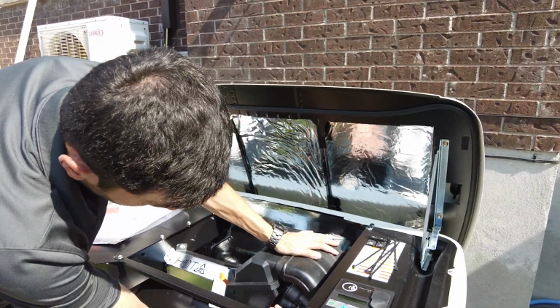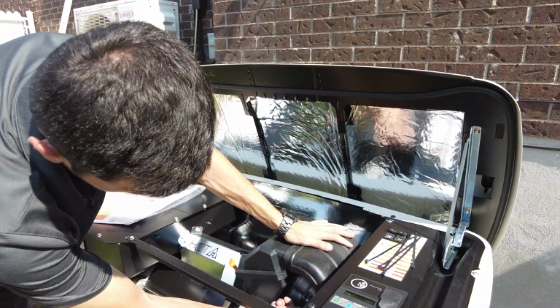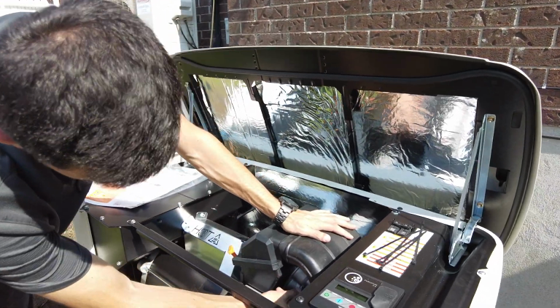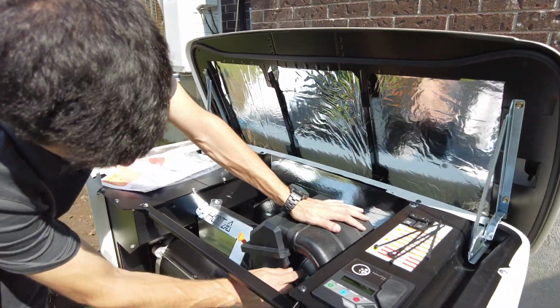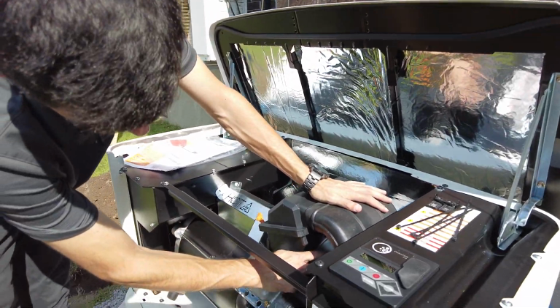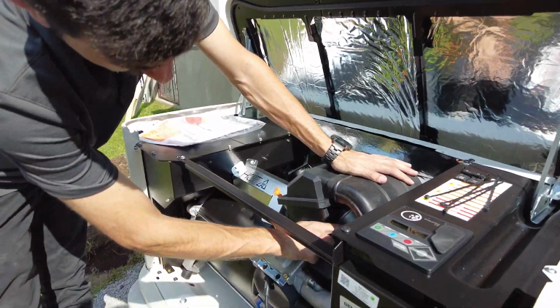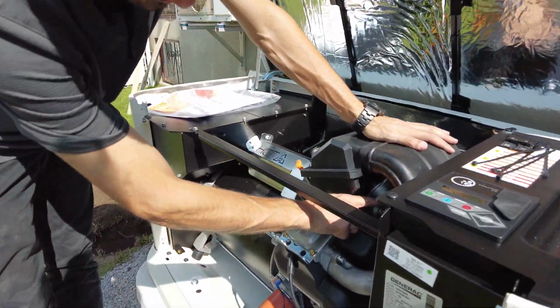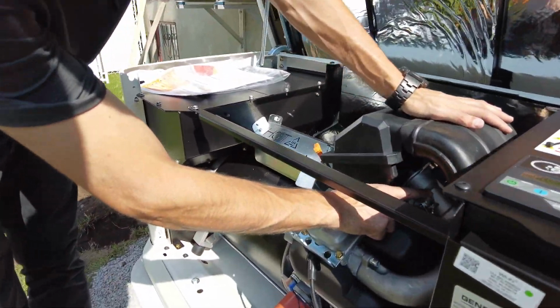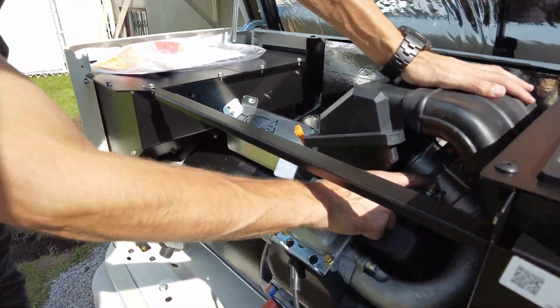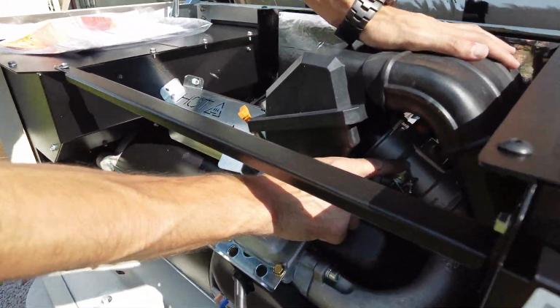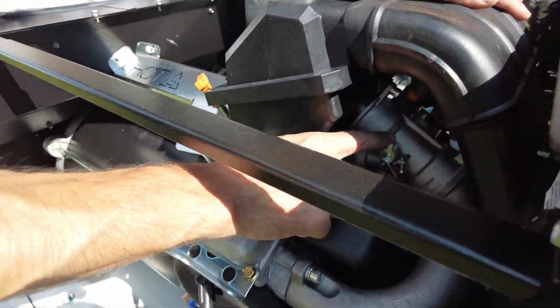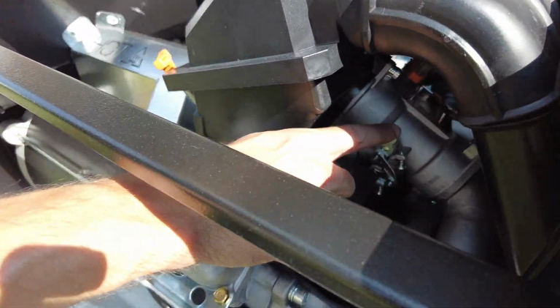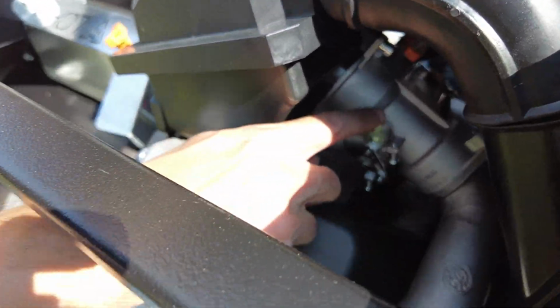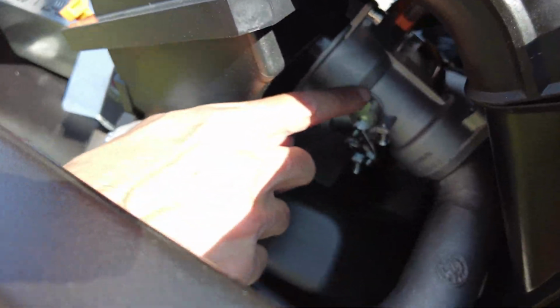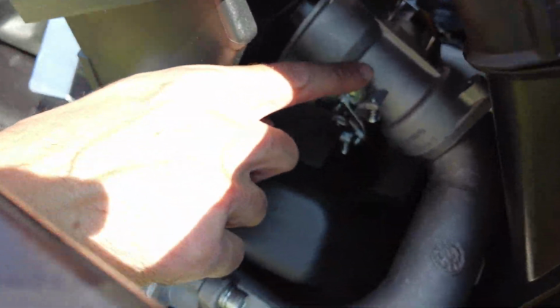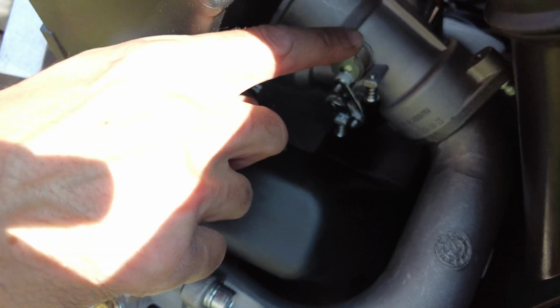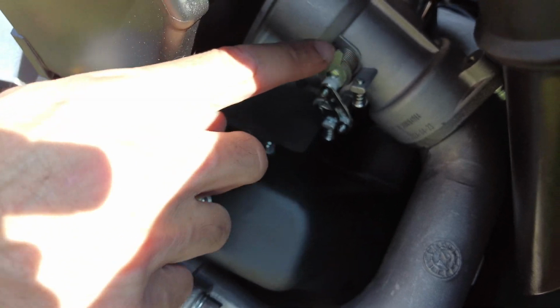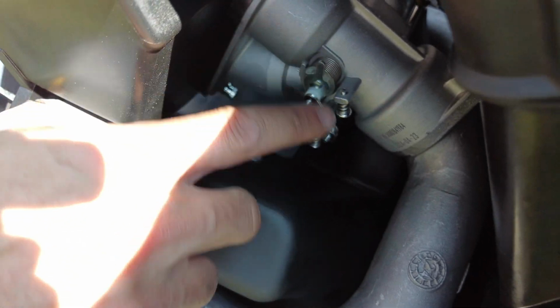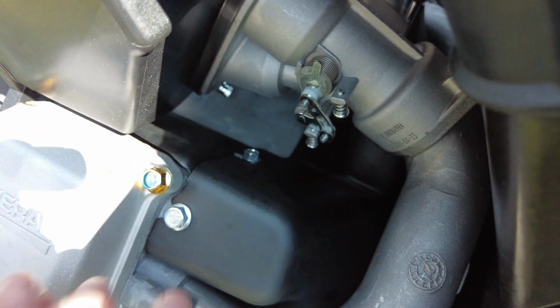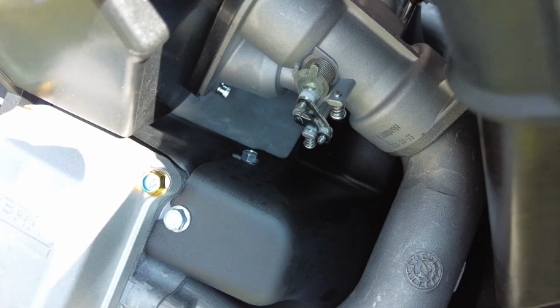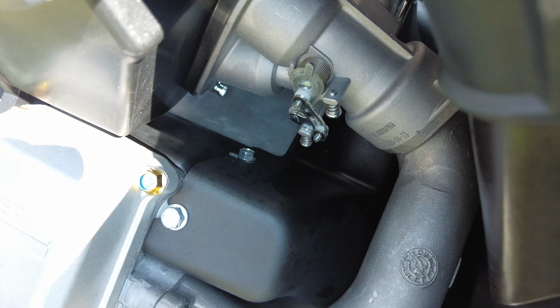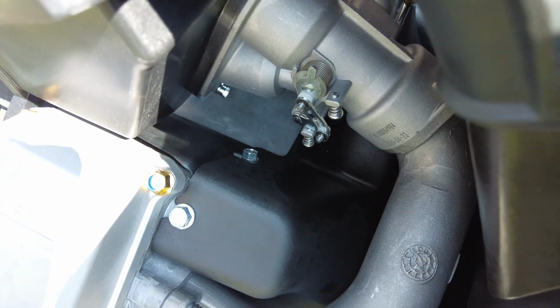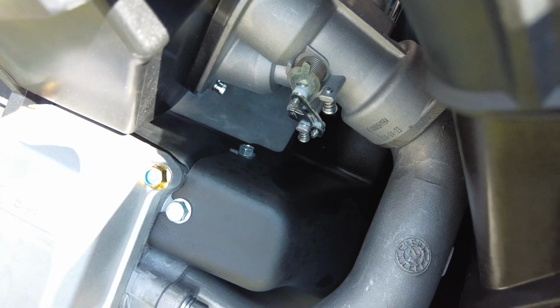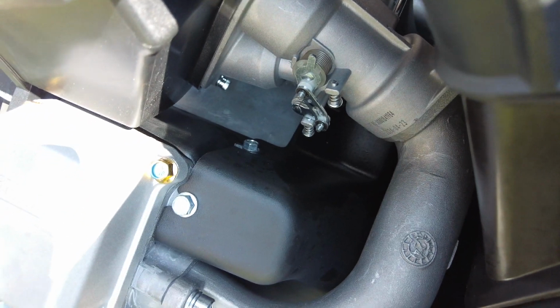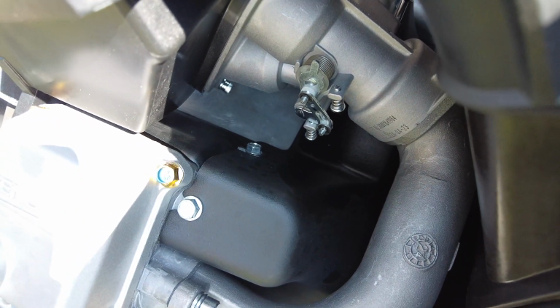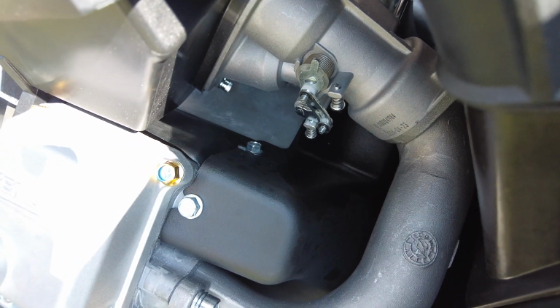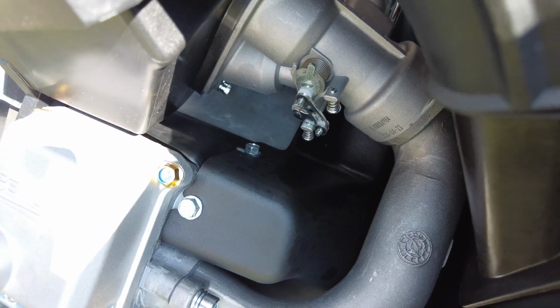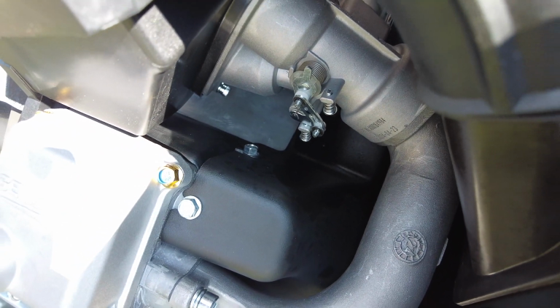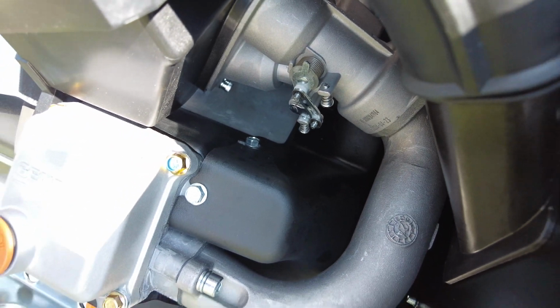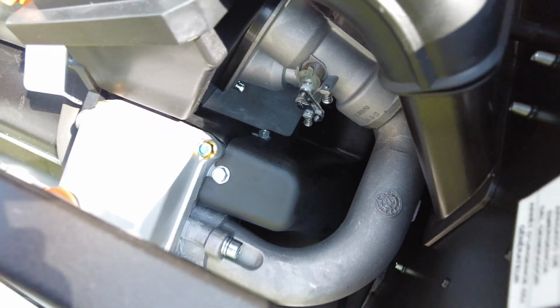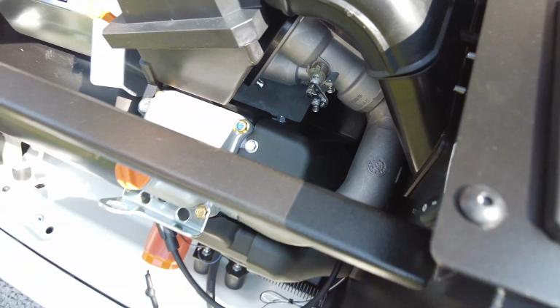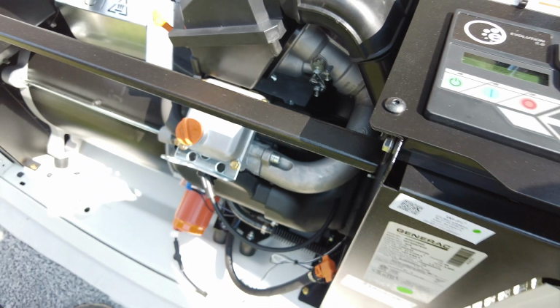This is the throttle — you see how it works? Based on the consumption, it's going to open to allow more gas. It's like a car when we accelerate — same concept.